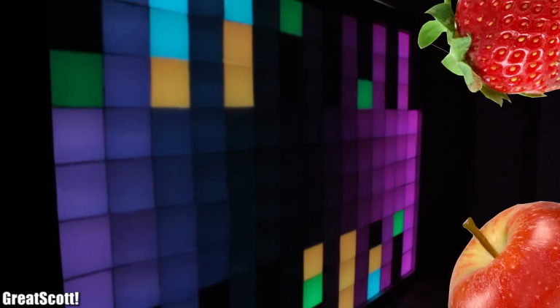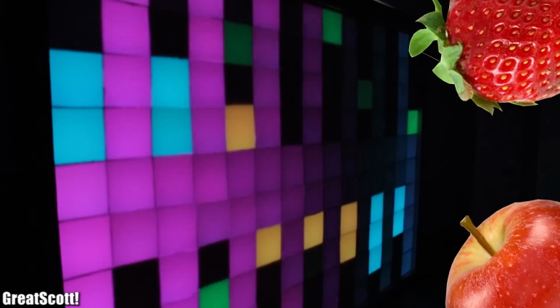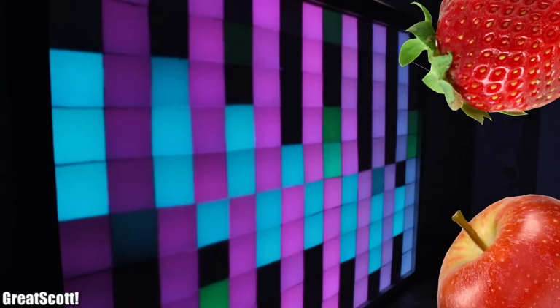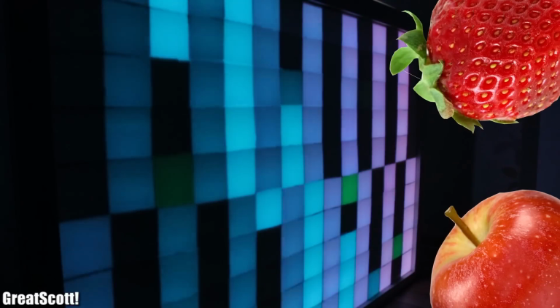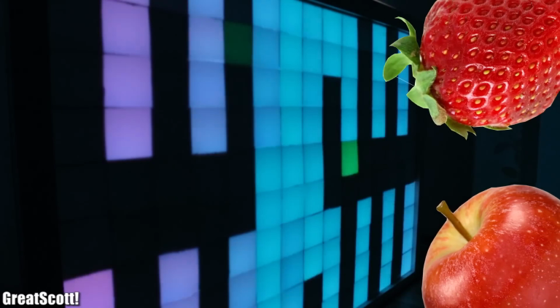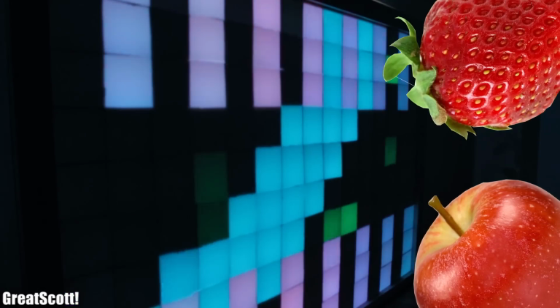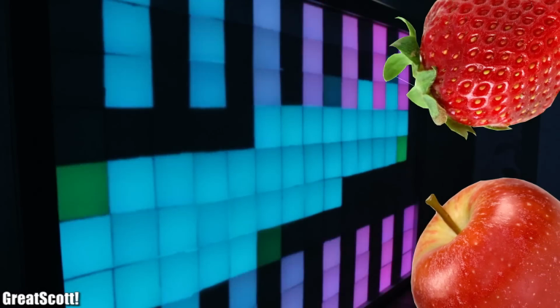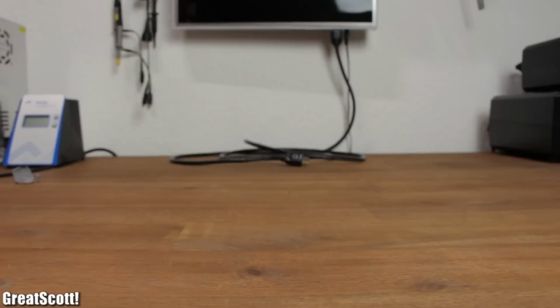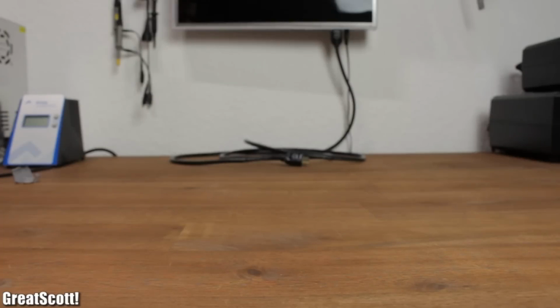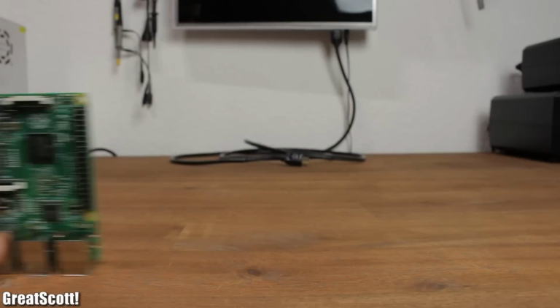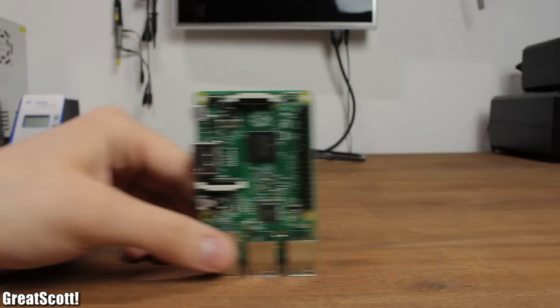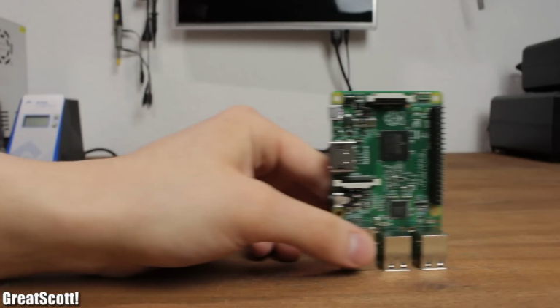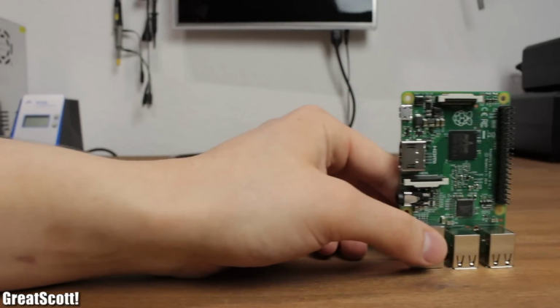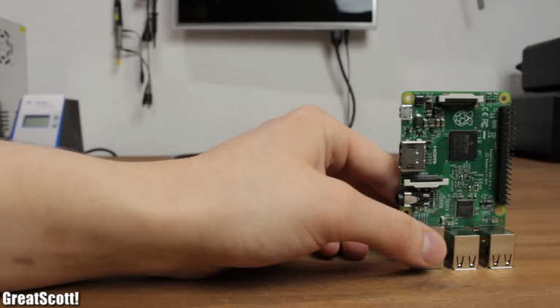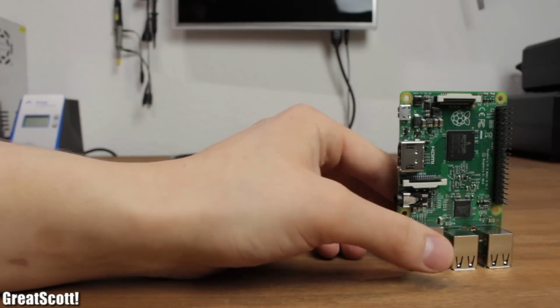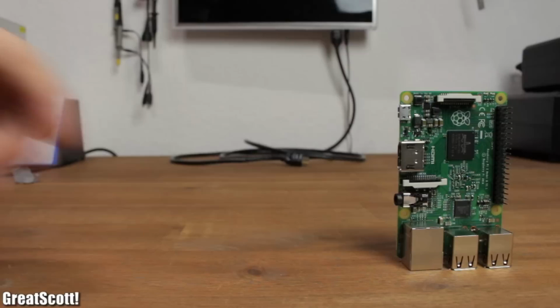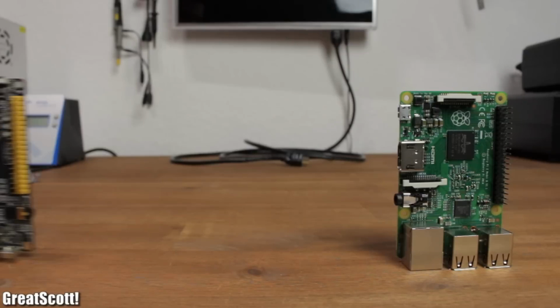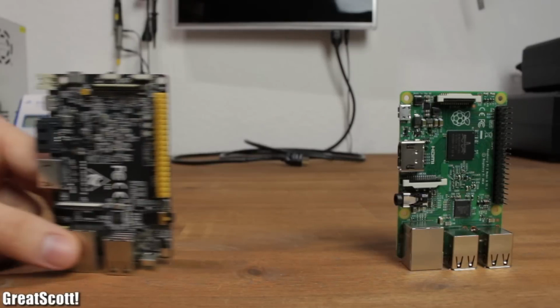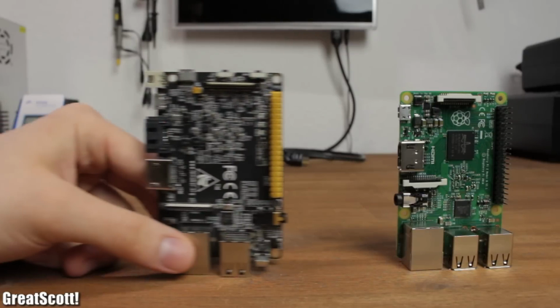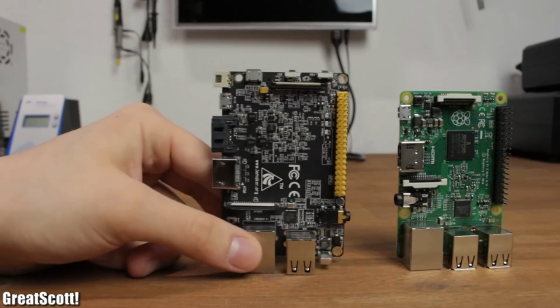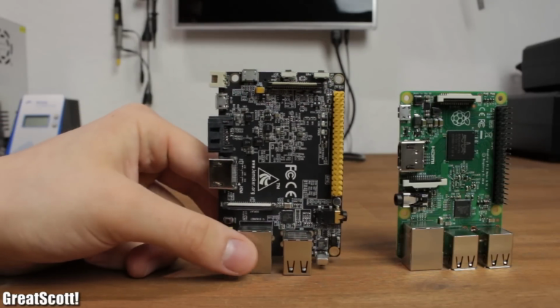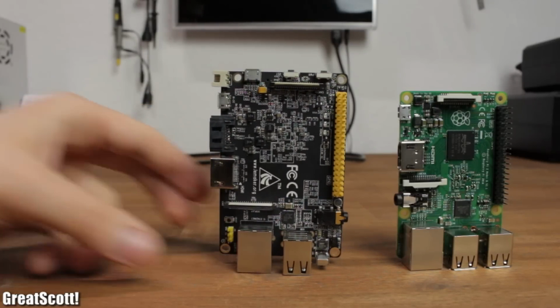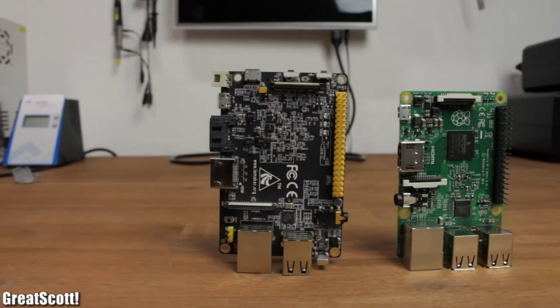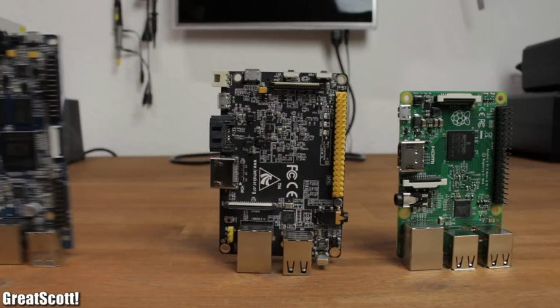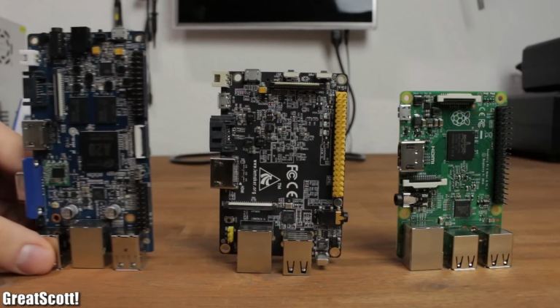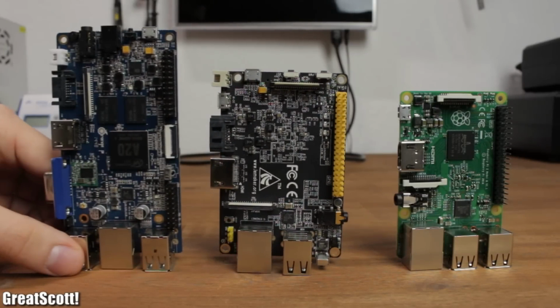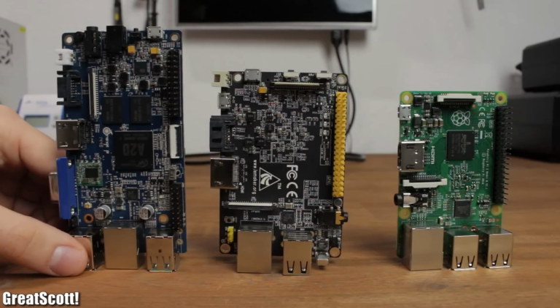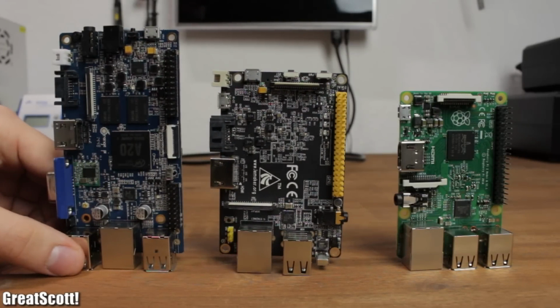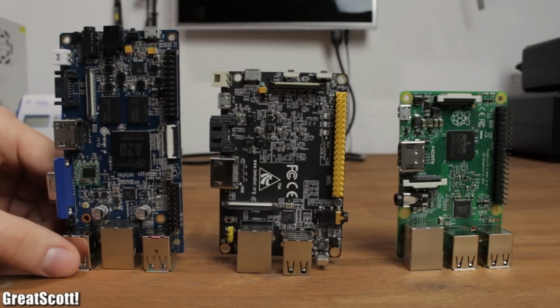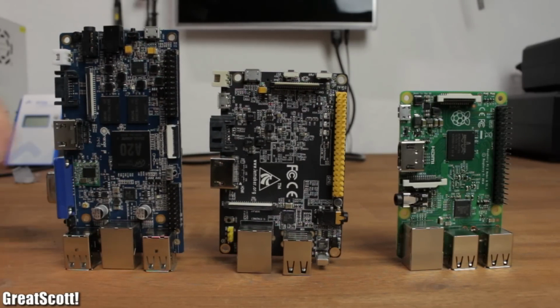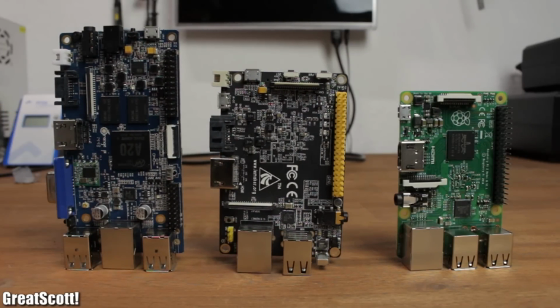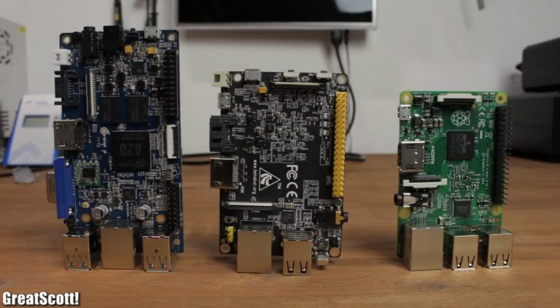The names become more and more ridiculous. Nevertheless, let's find out which of those three boards has the best price-performance ratio, and which one you should get for your project.